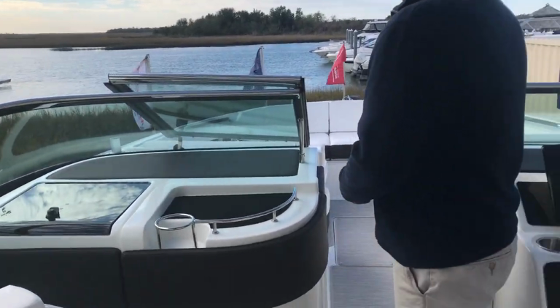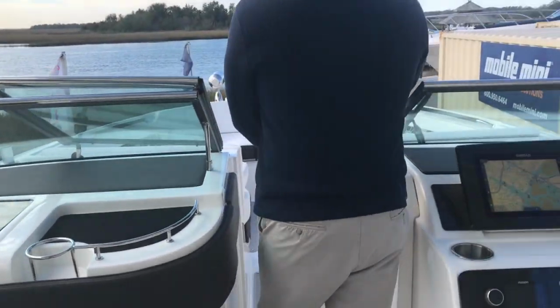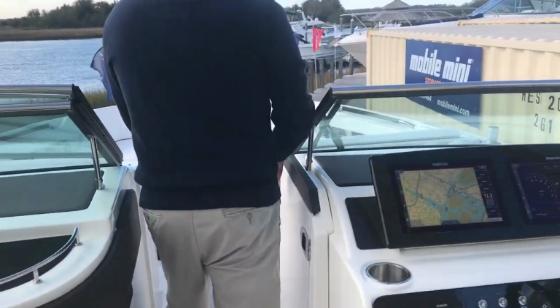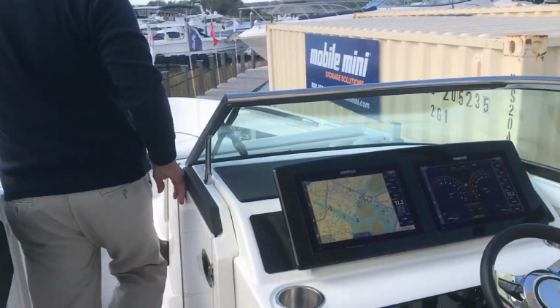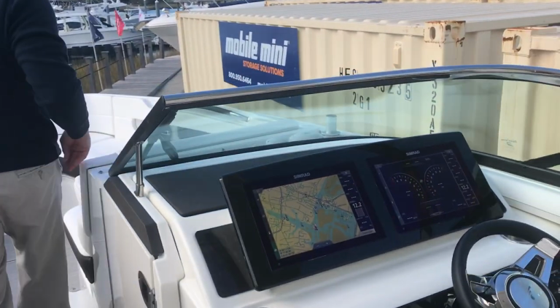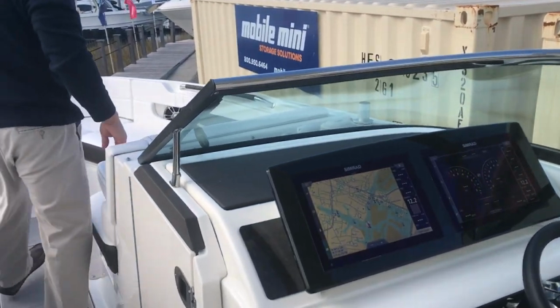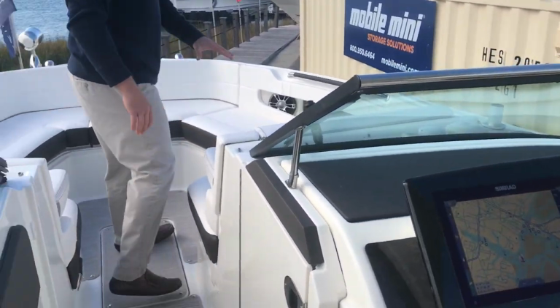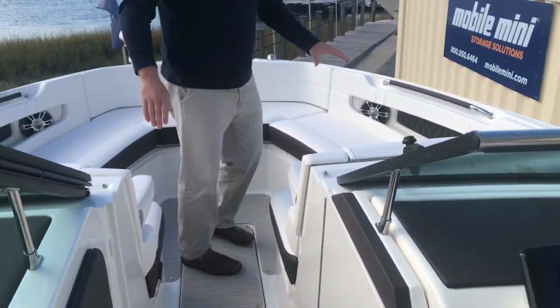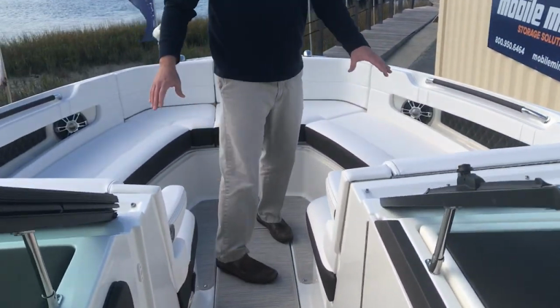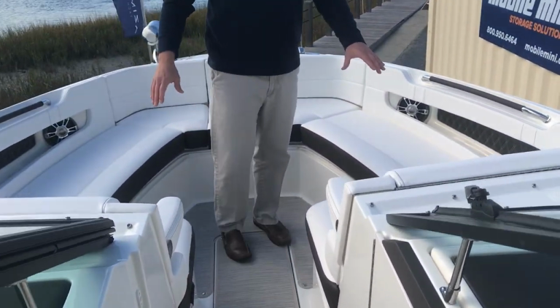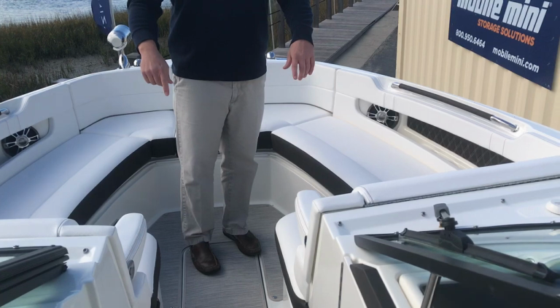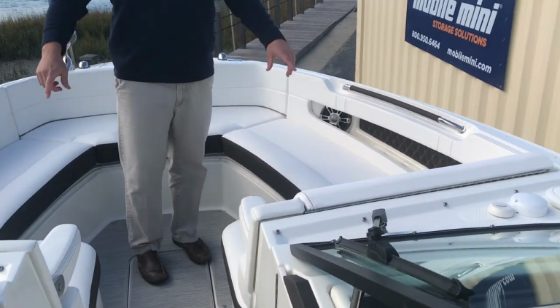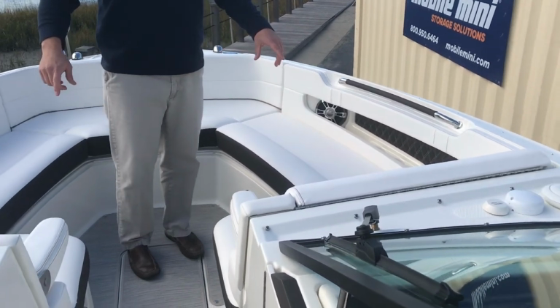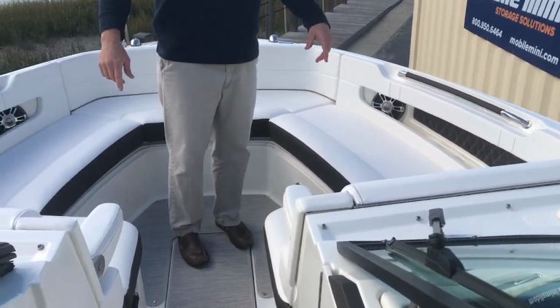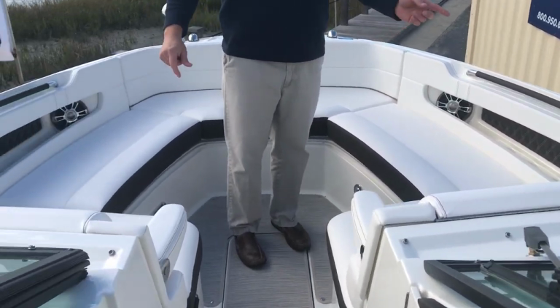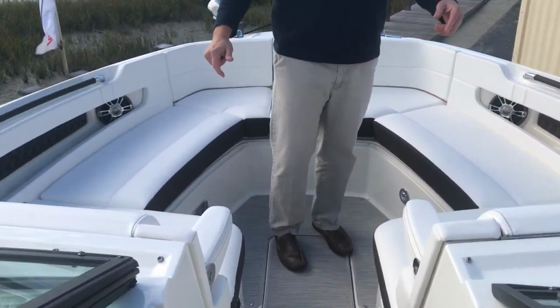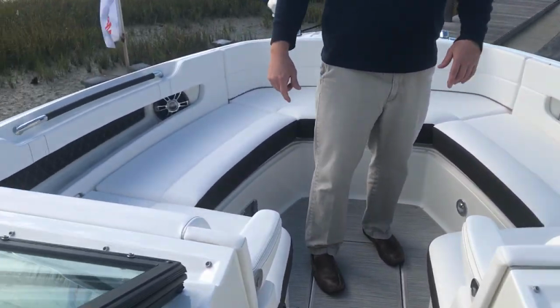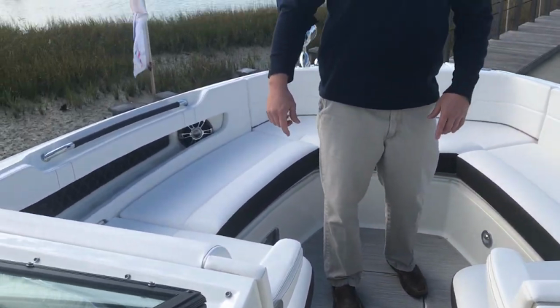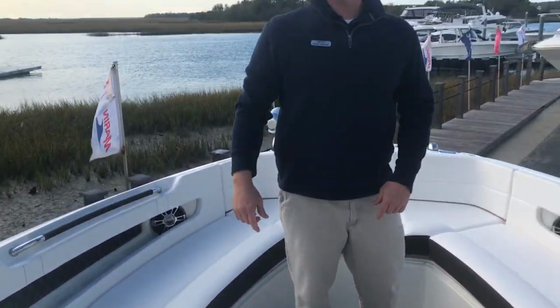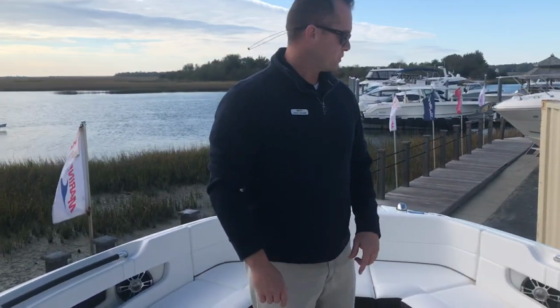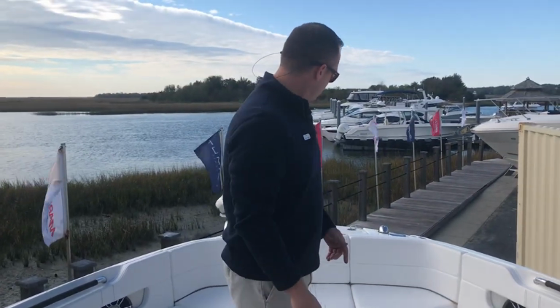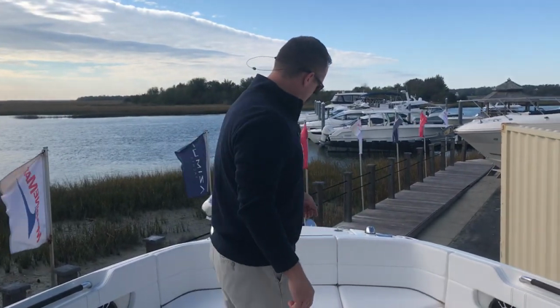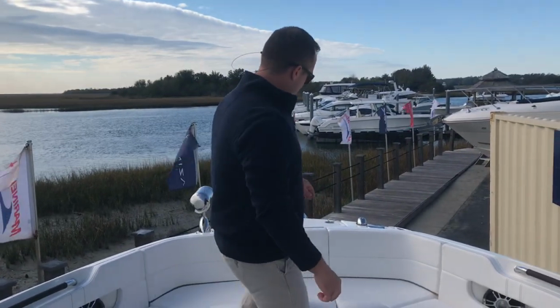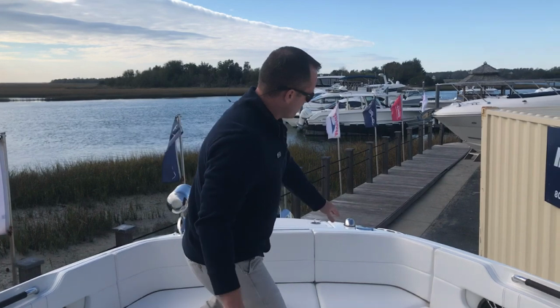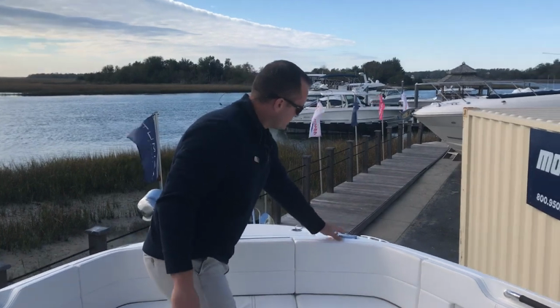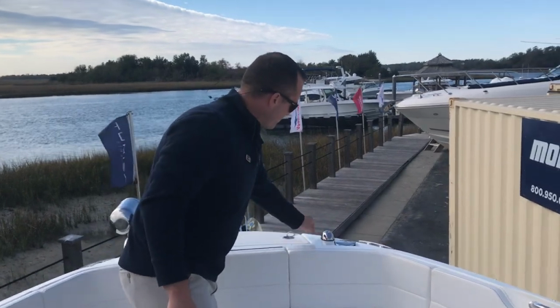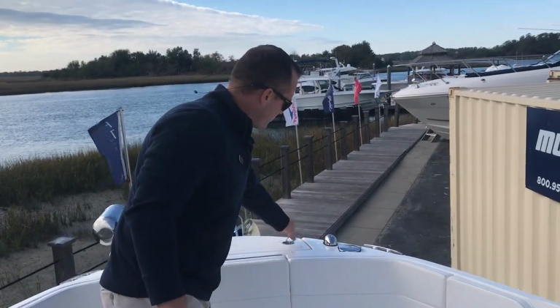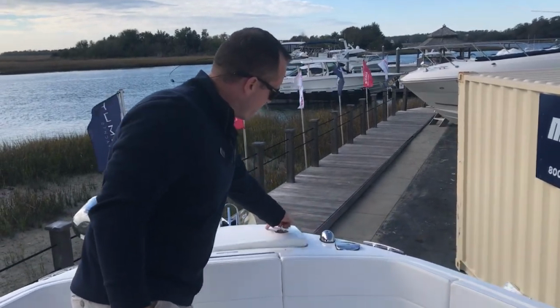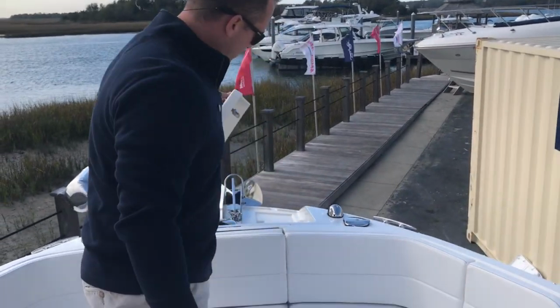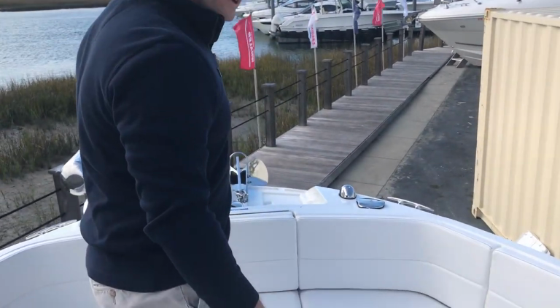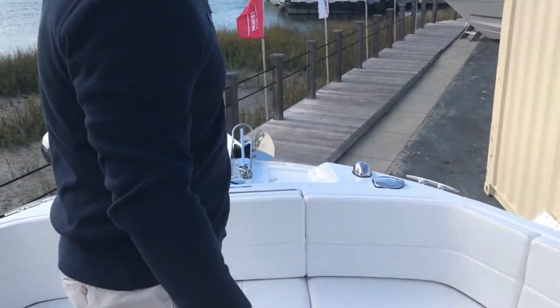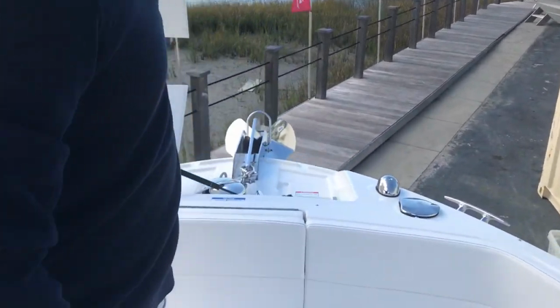As we make our way forward, we have two nice loungers with flip down armrests. This boat is equipped with the bow sunshade feature, a sprayer up on the bow, as well as the windlass anchor.